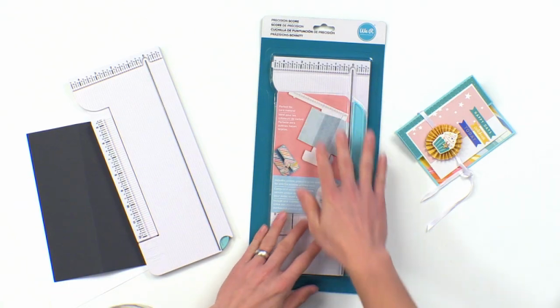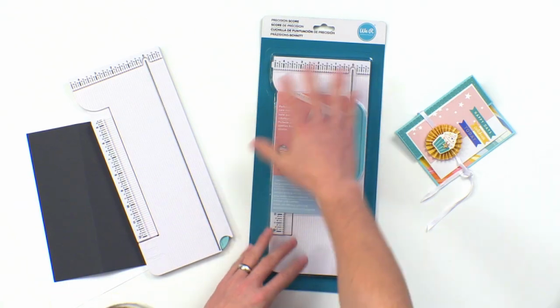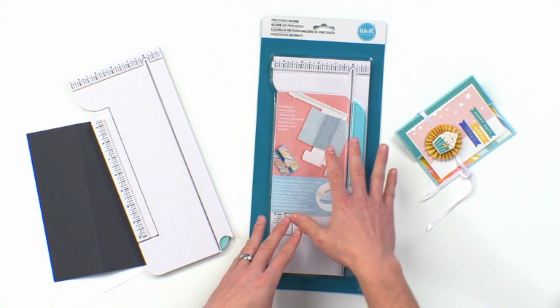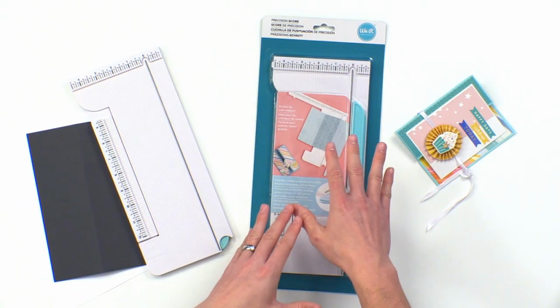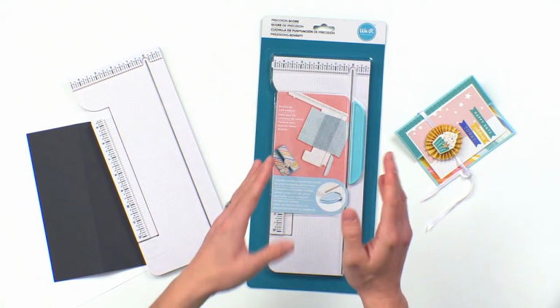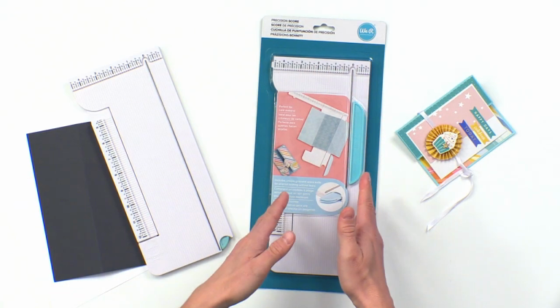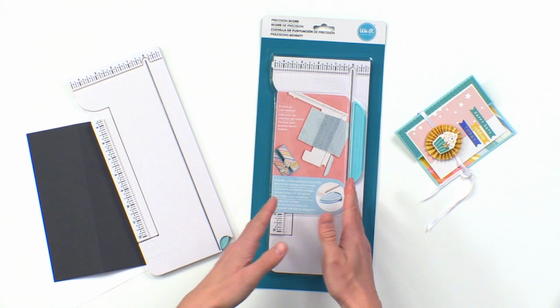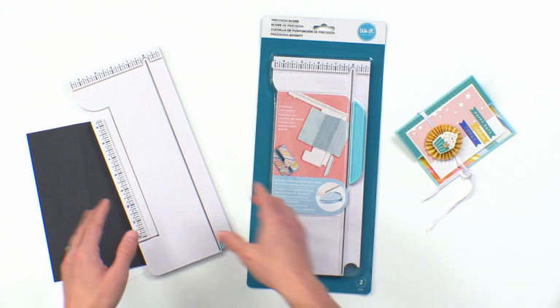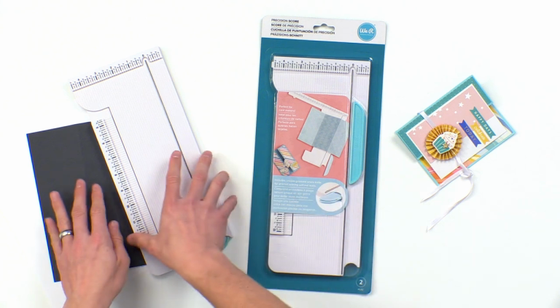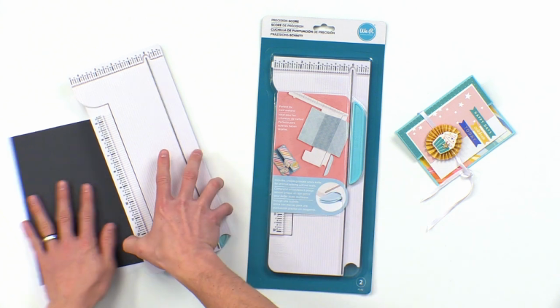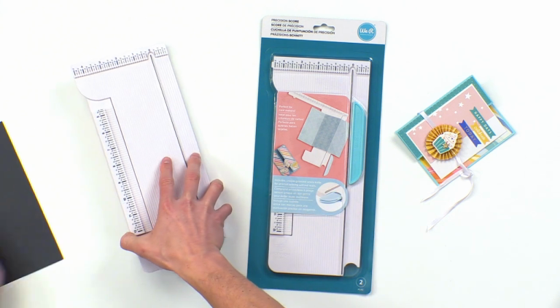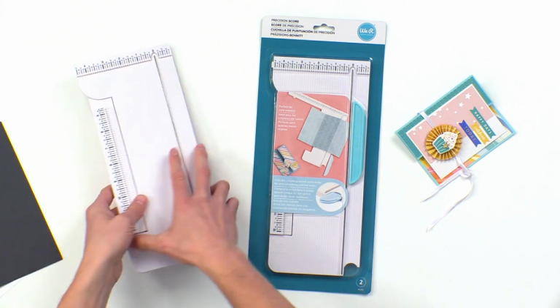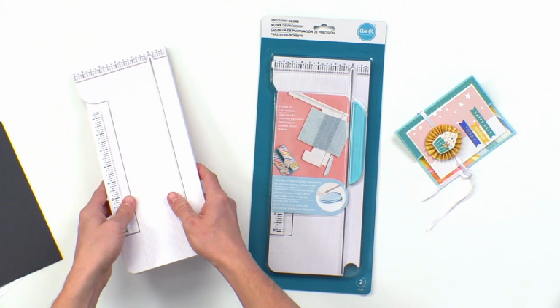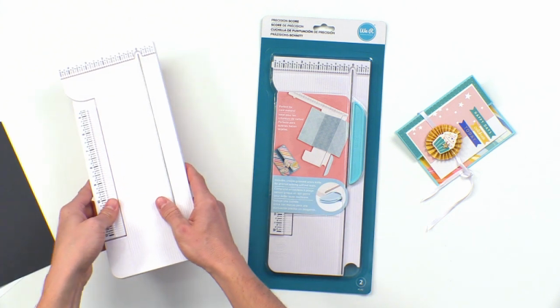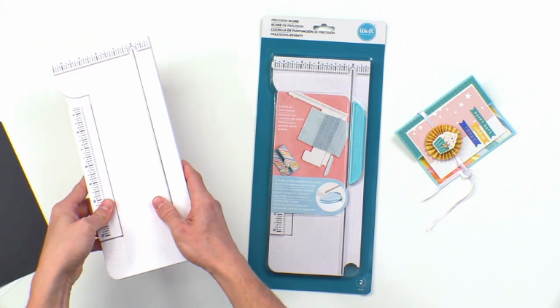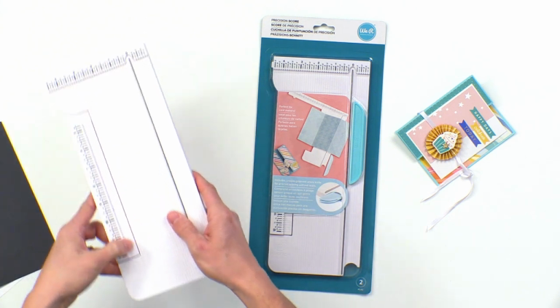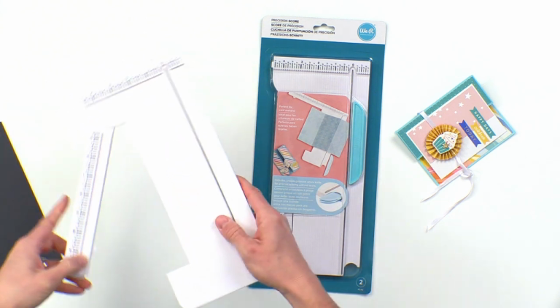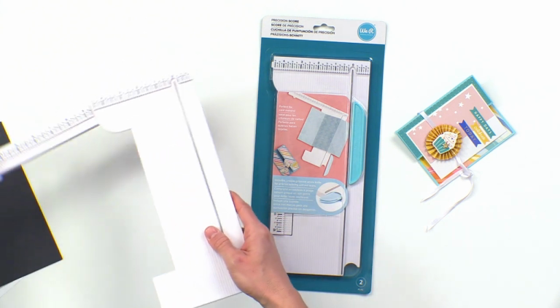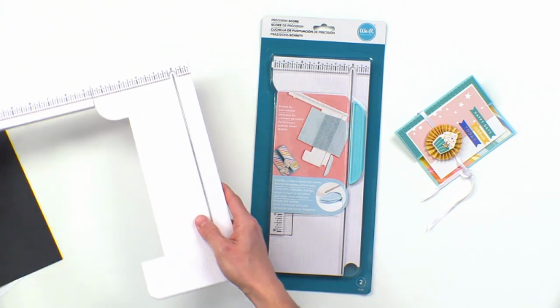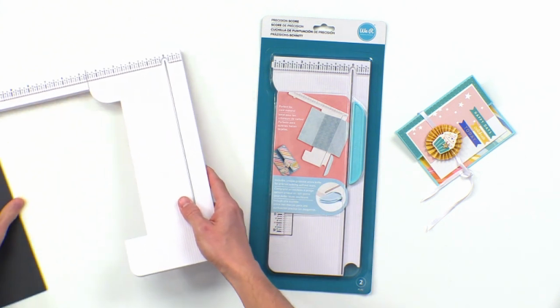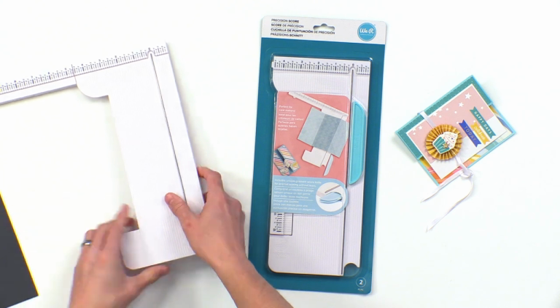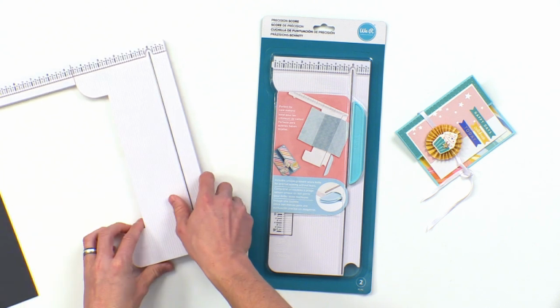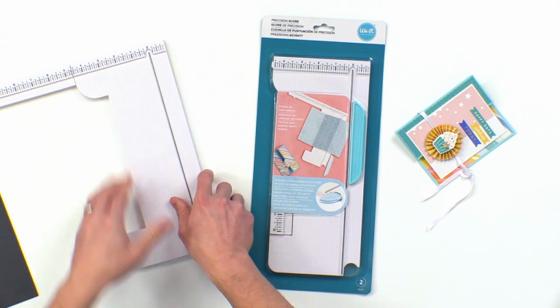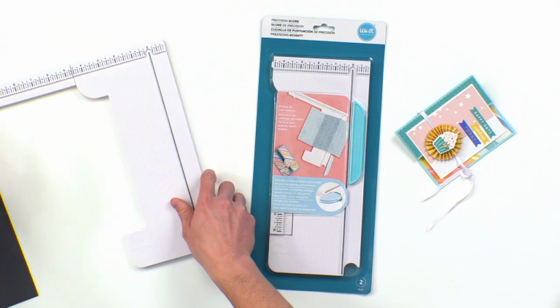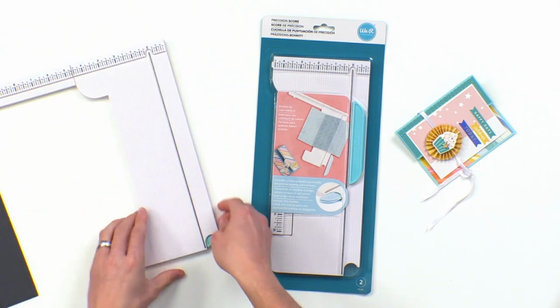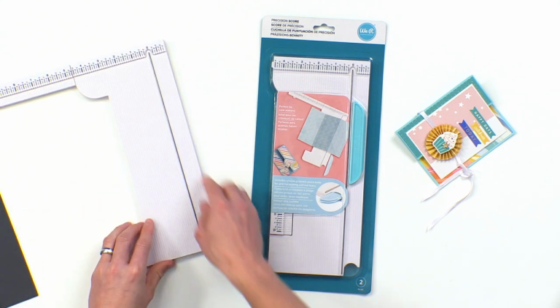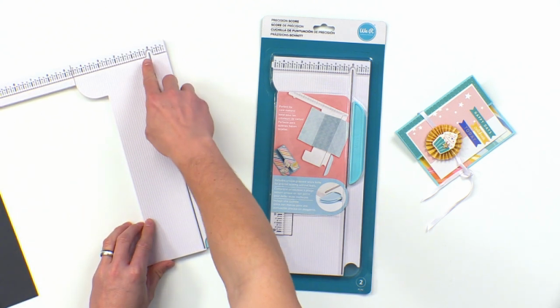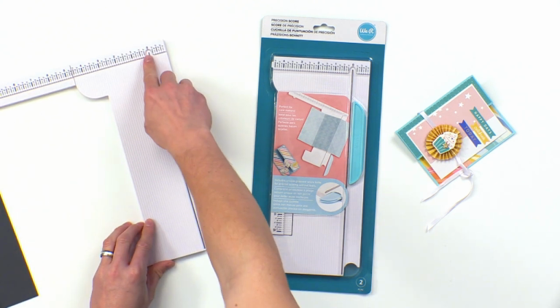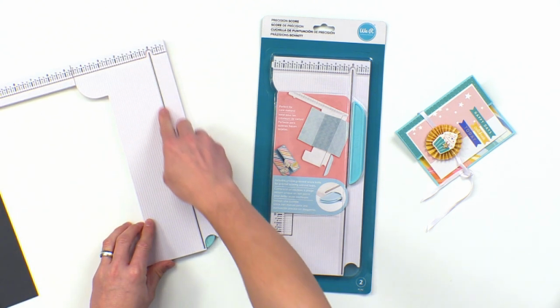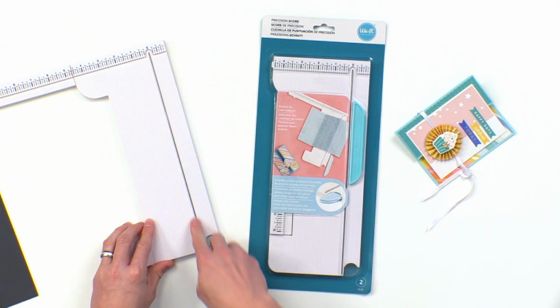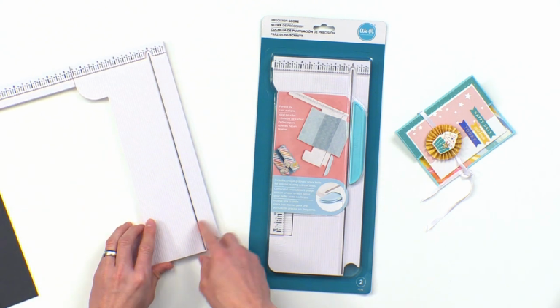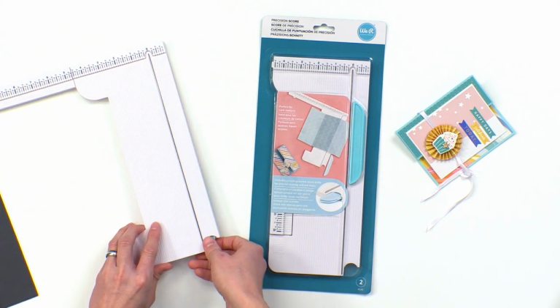We have our packaged product right here — it's going to look great. Over here we have one we can play around with. The arm slides out so you have a full 12 inches, and this is our ridge right here.